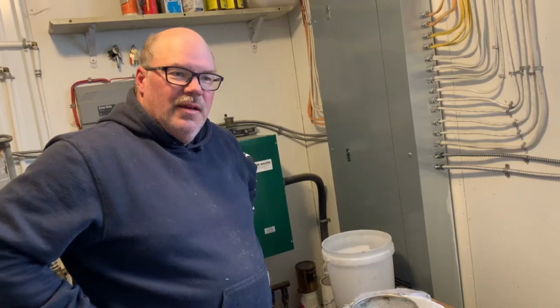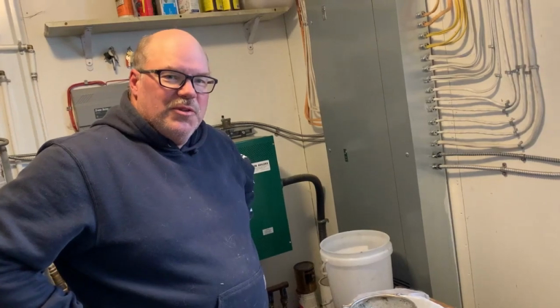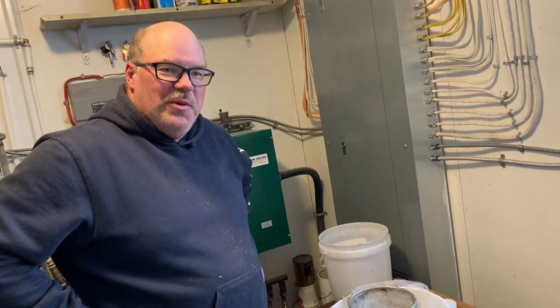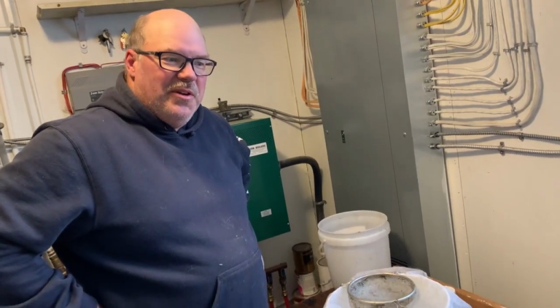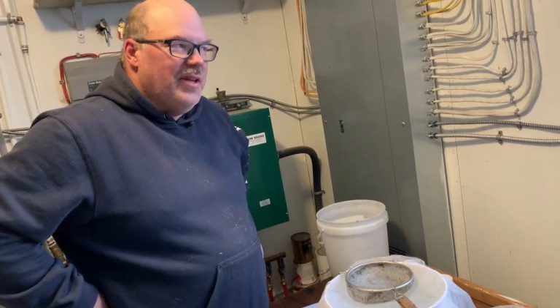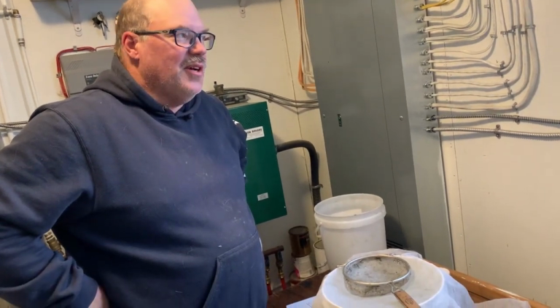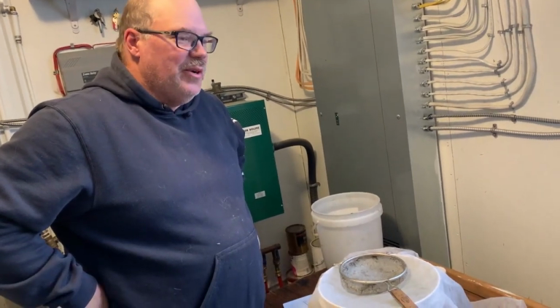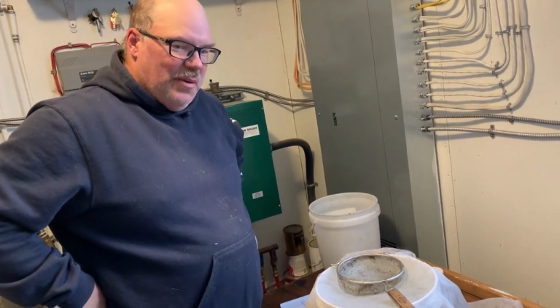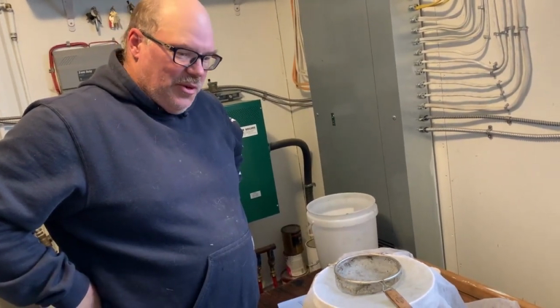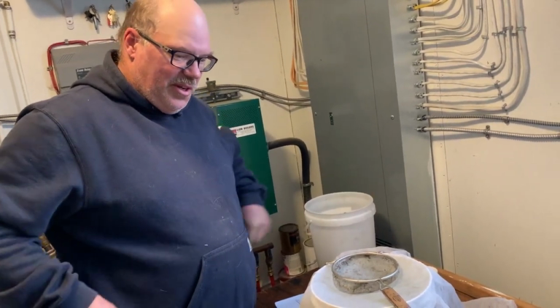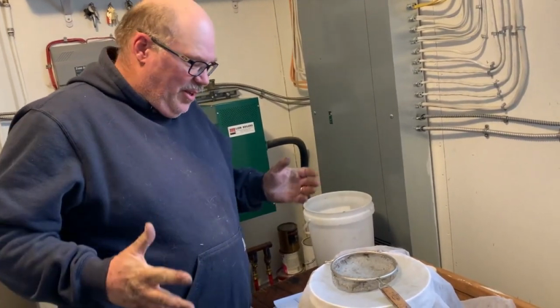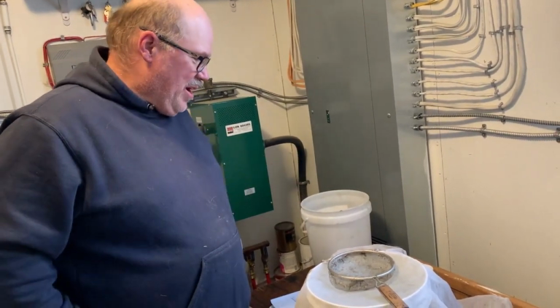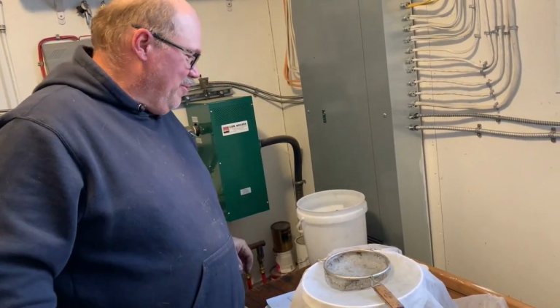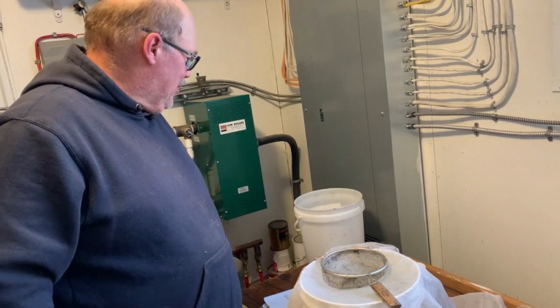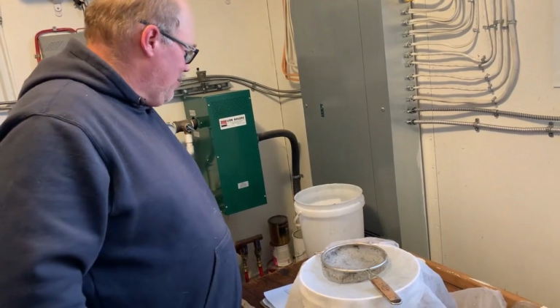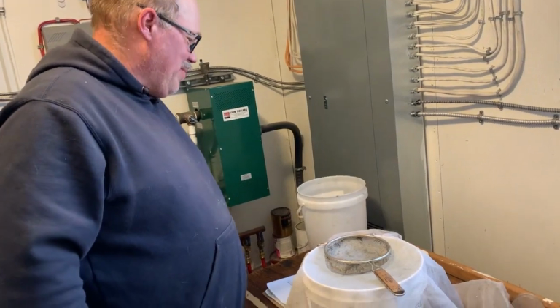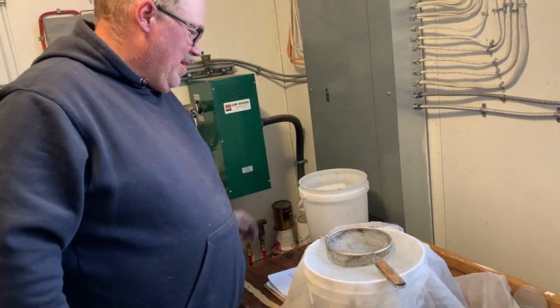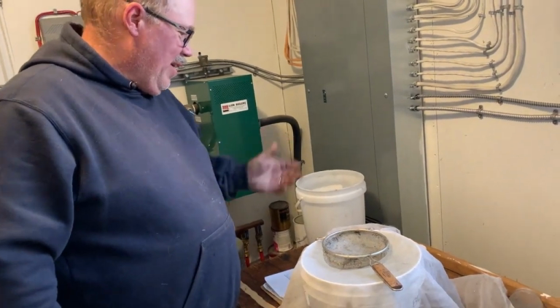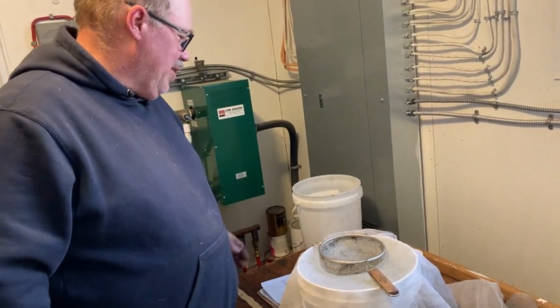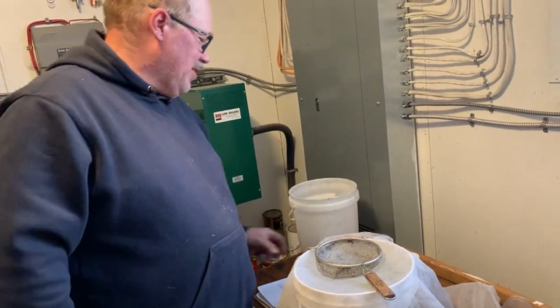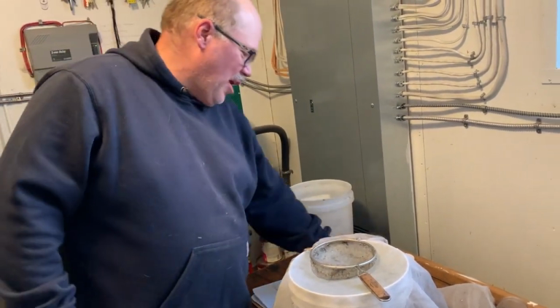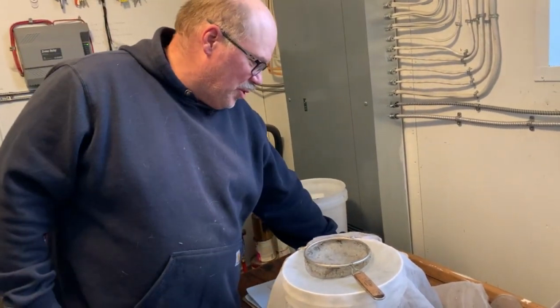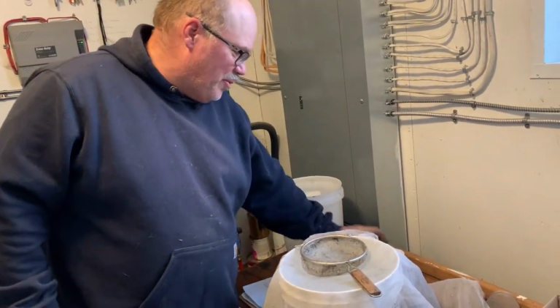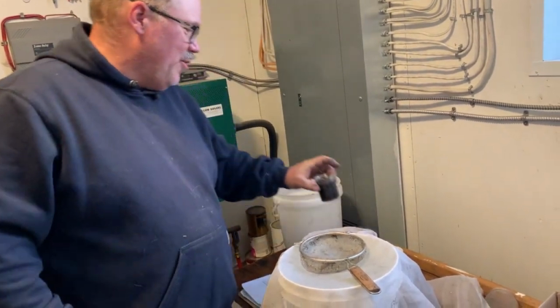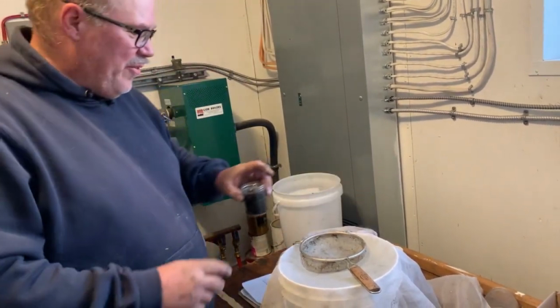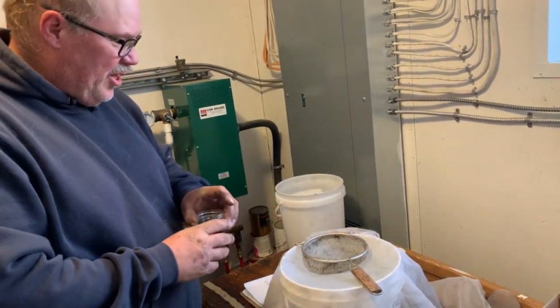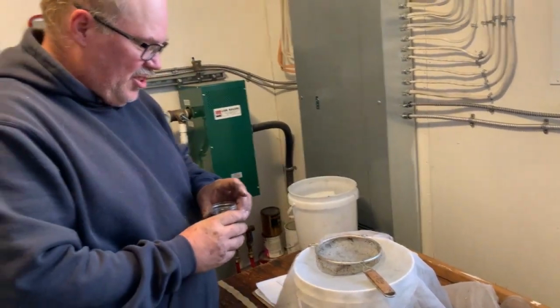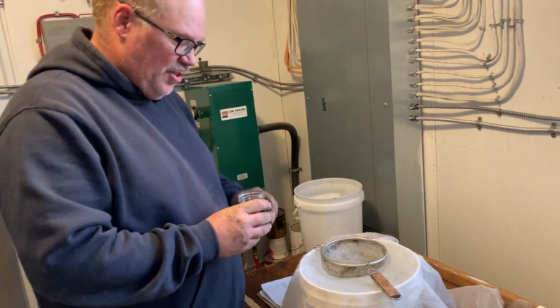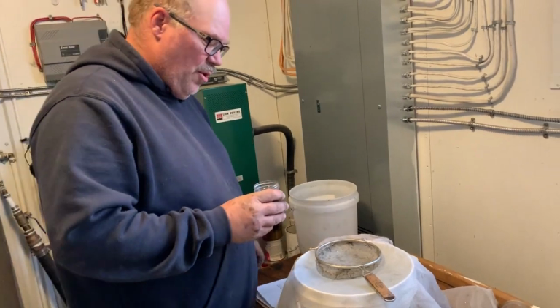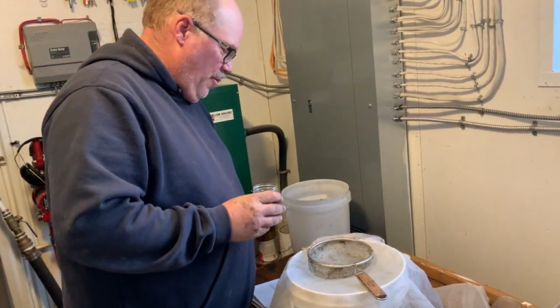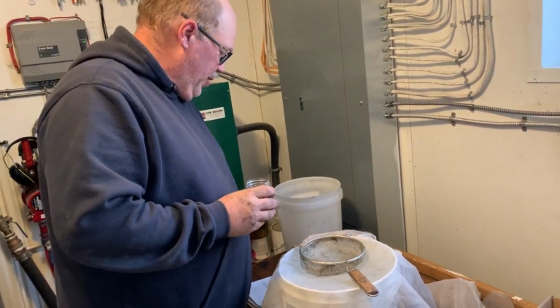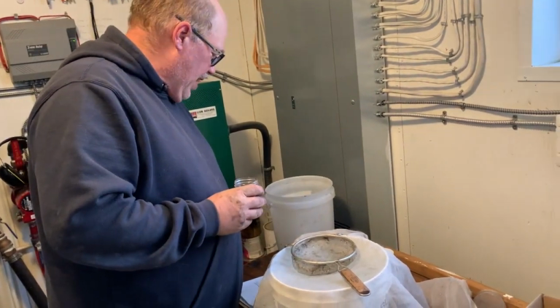Hey folks, Phil the Bee Man here. It's wintertime so we're in the mechanical room where it's nice and warm. We have some samples we took a while ago that we never got a chance to test, so we're going to do that.